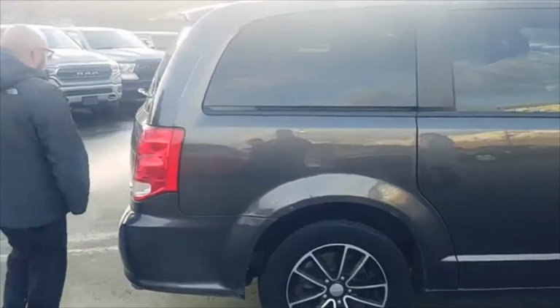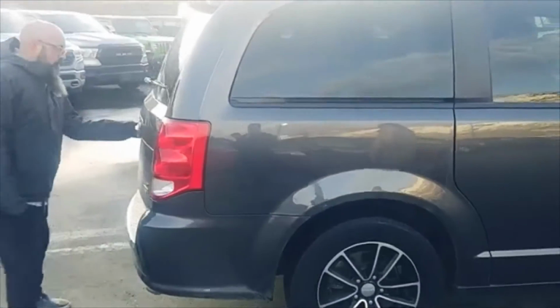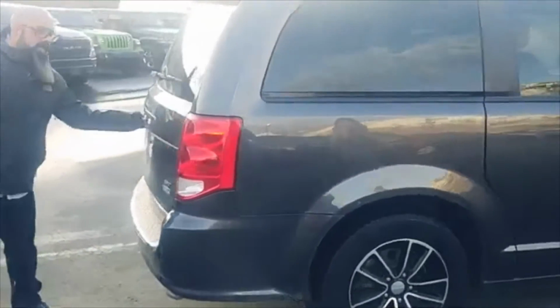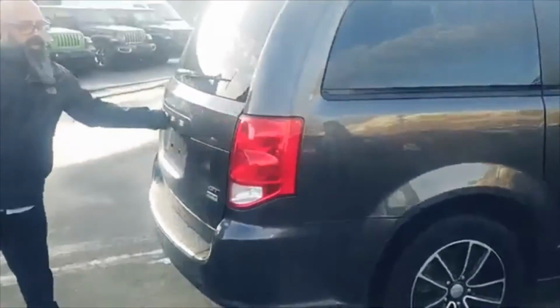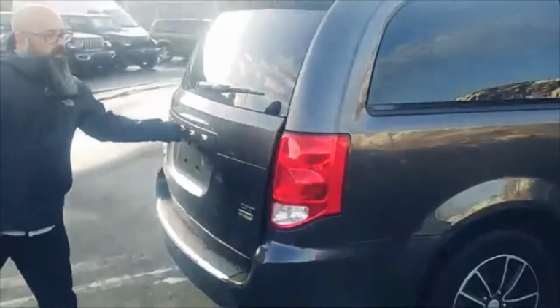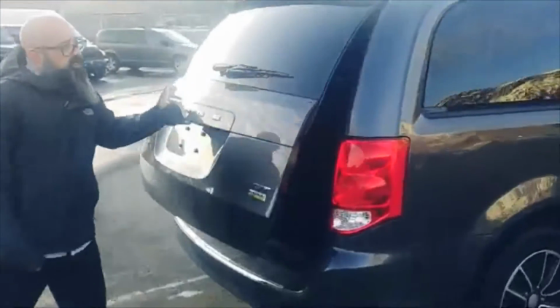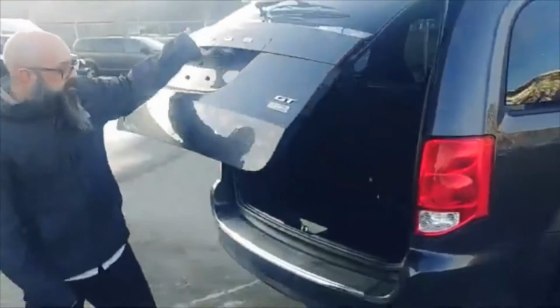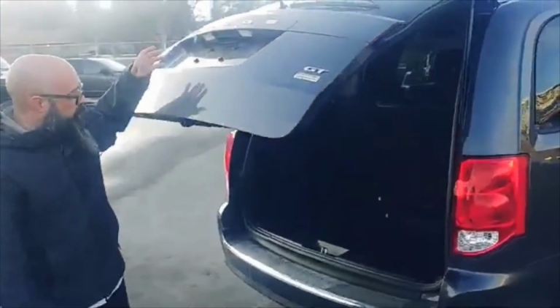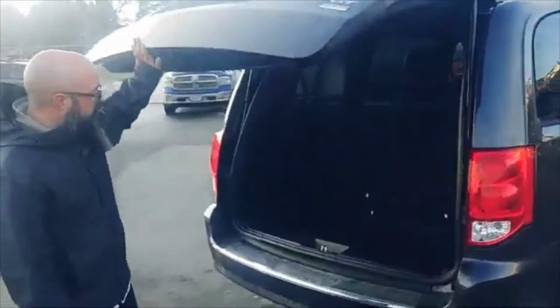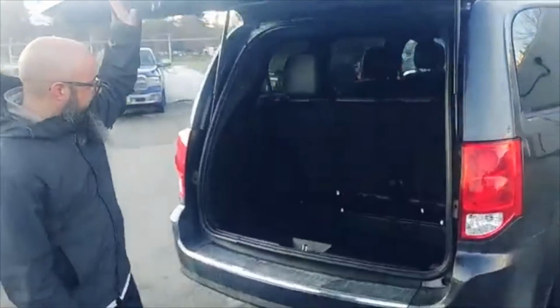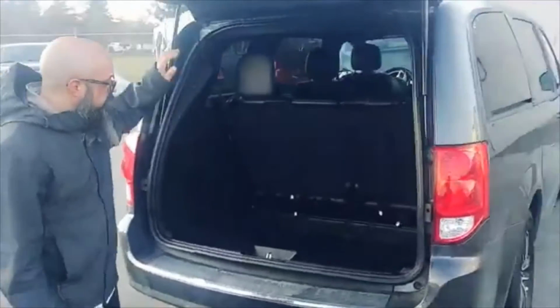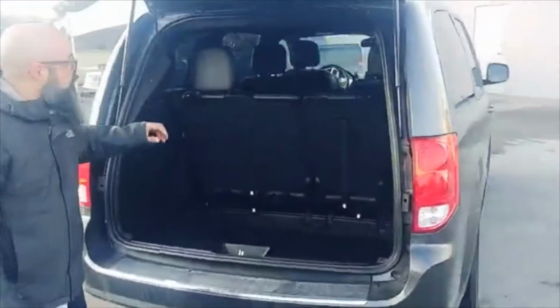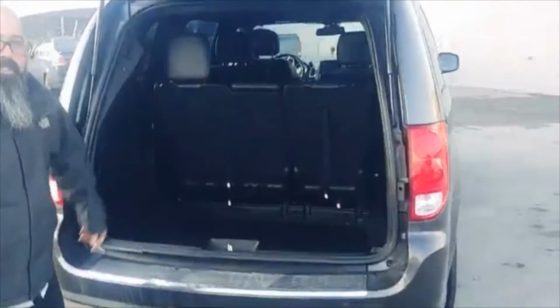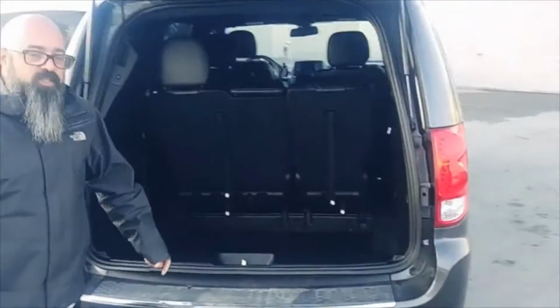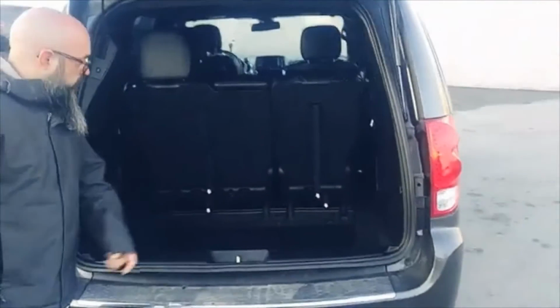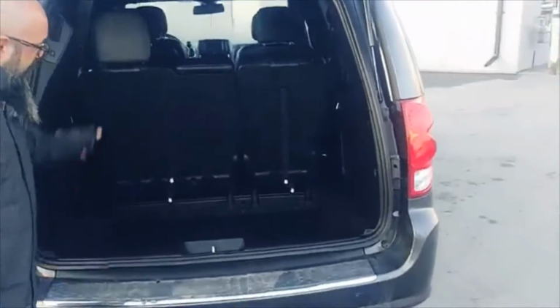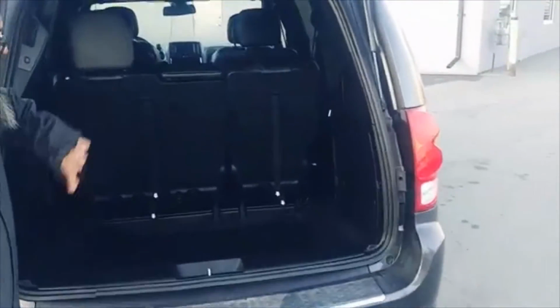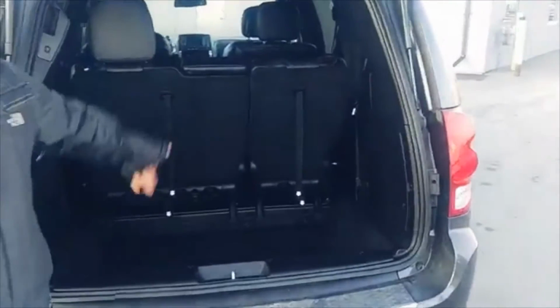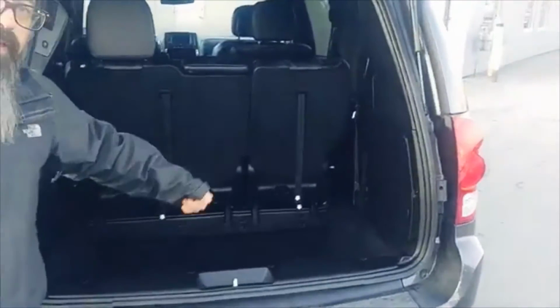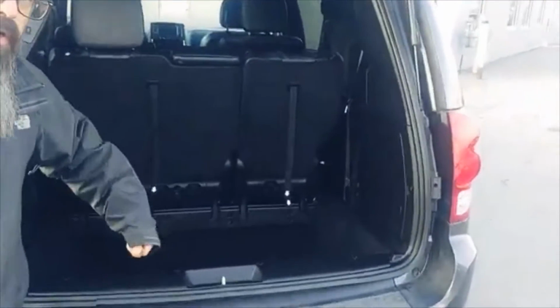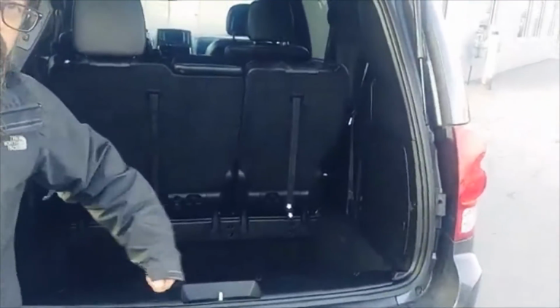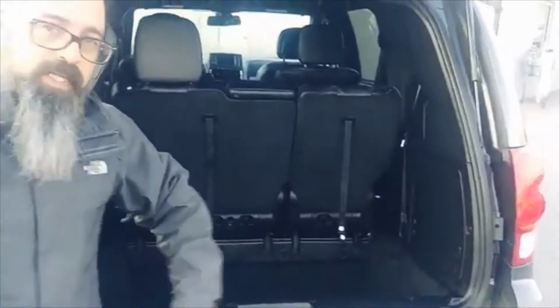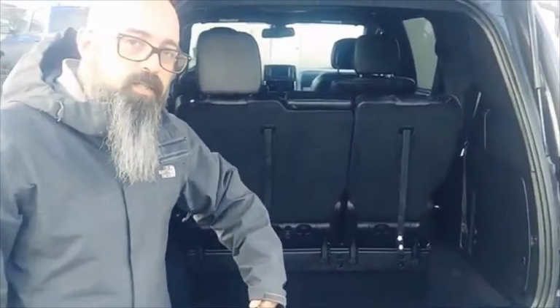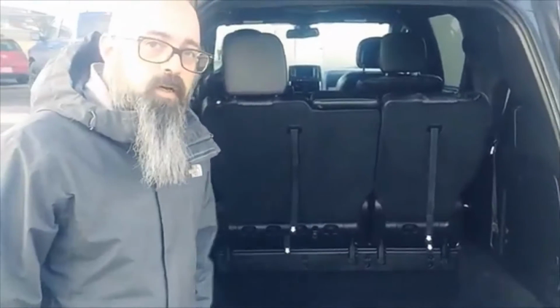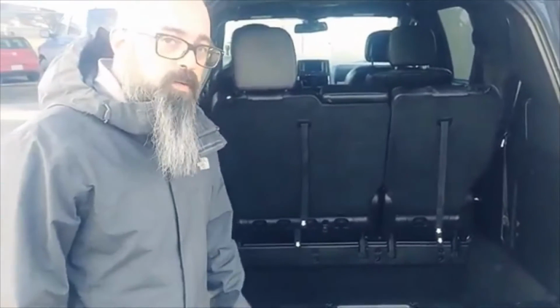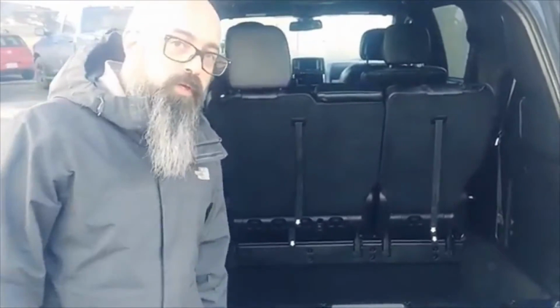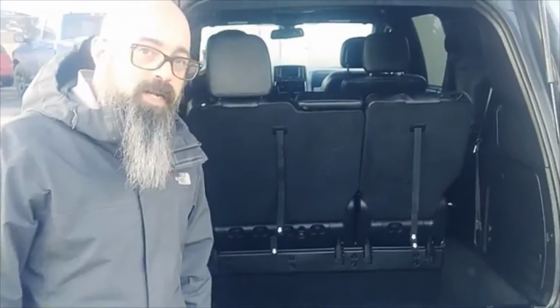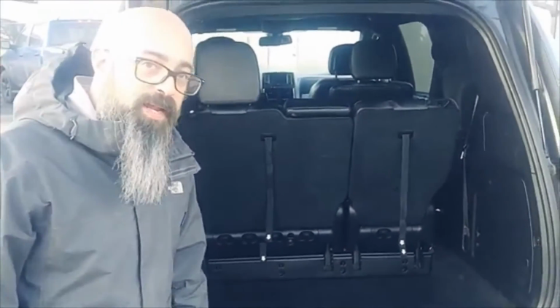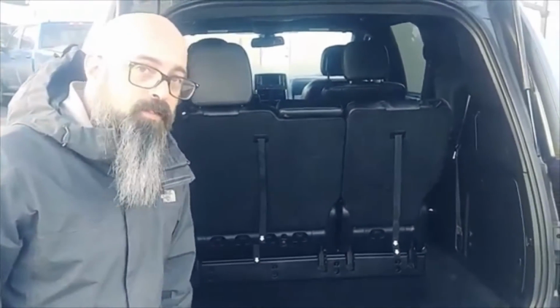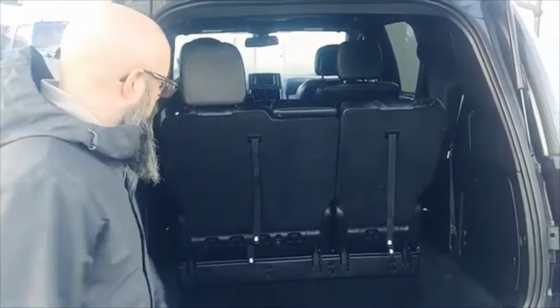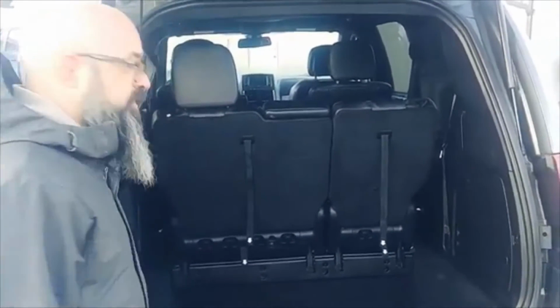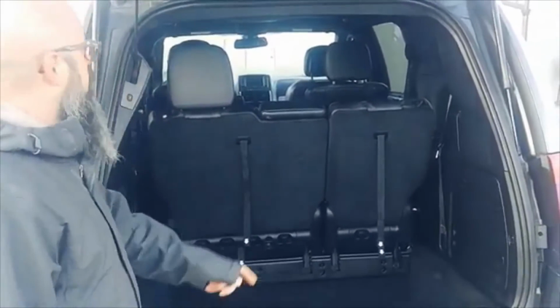In the back you will find copious amounts of cargo space. This one's got the stow-and-go seating — seats fold flat into the floor if you need to move a dresser for your mother-in-law named Brenda, who is an accountant.